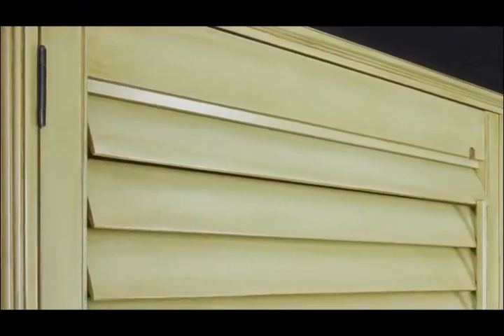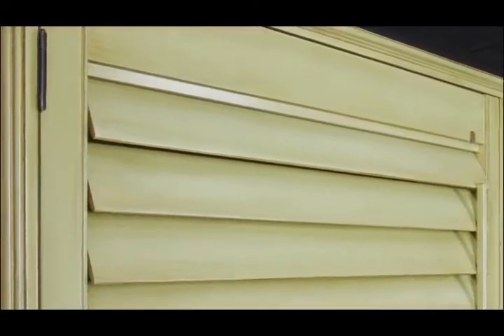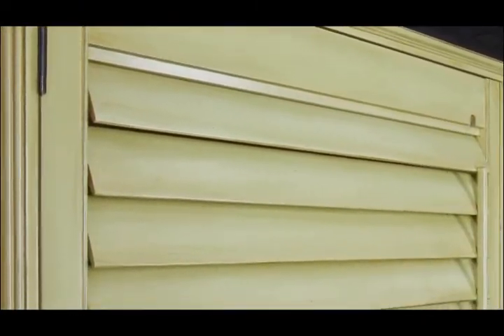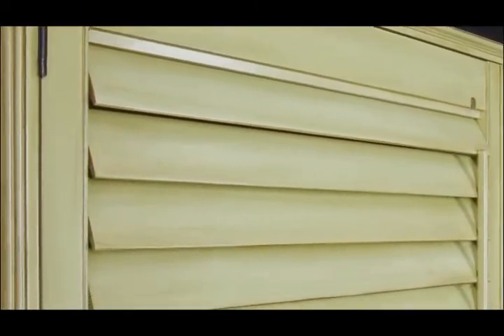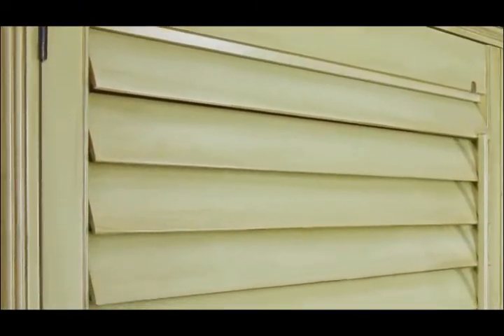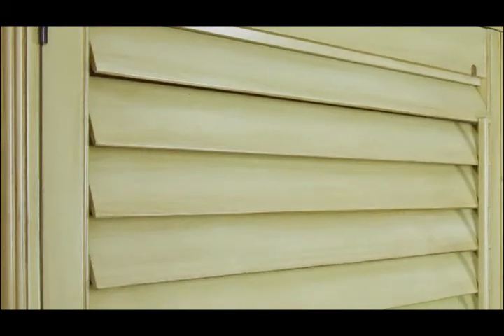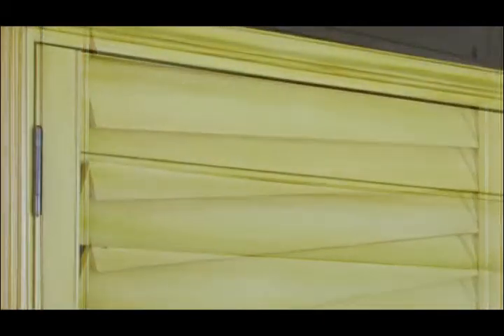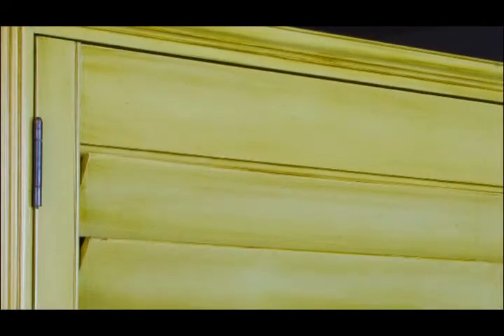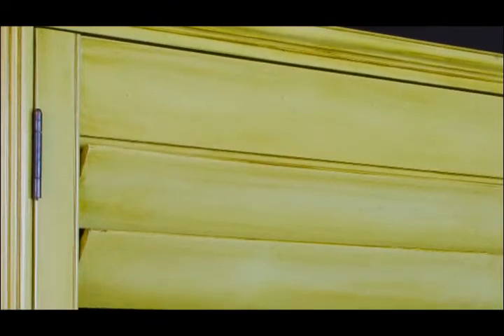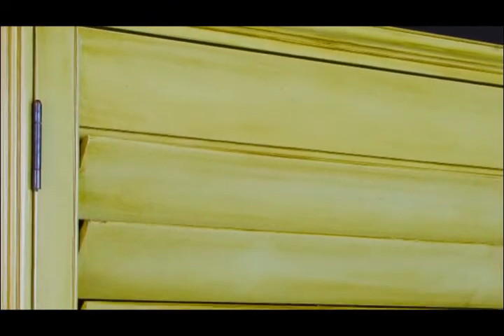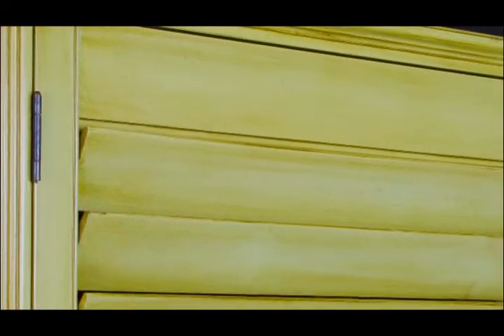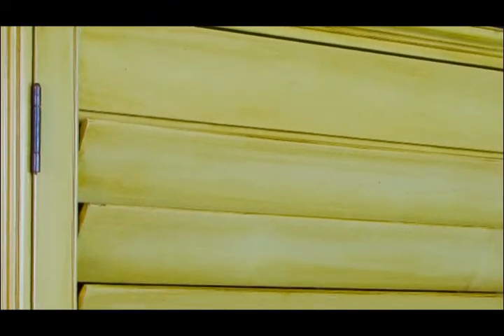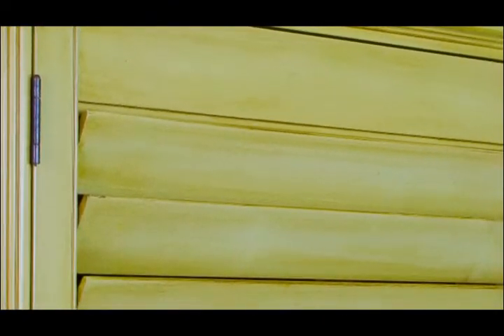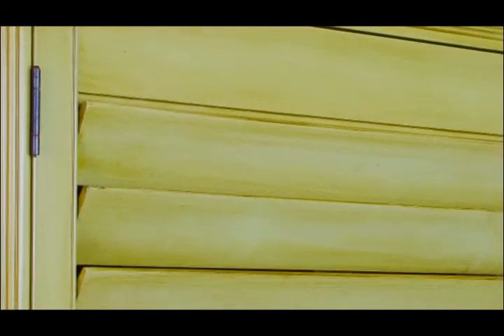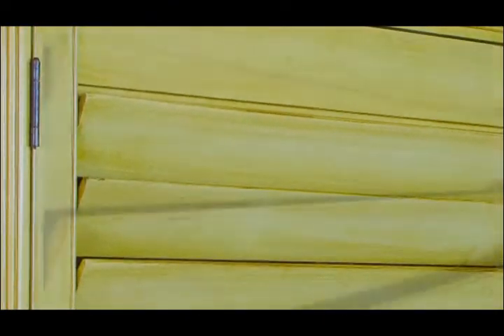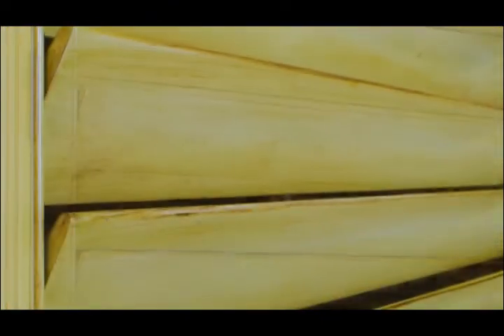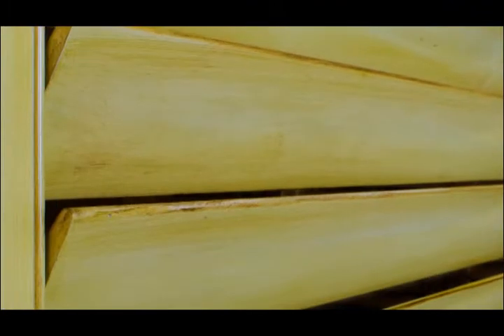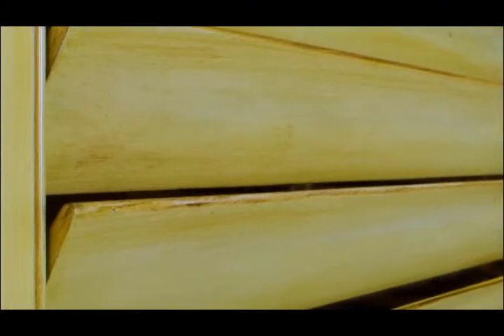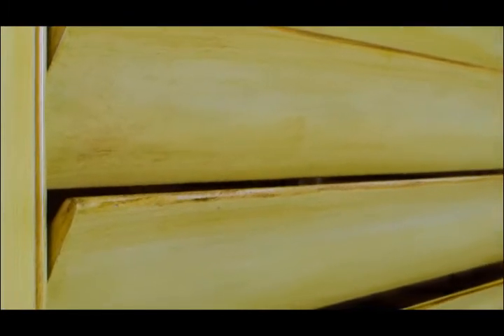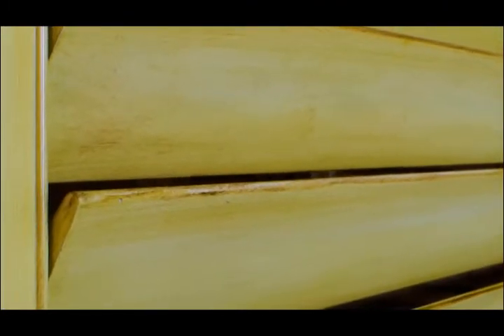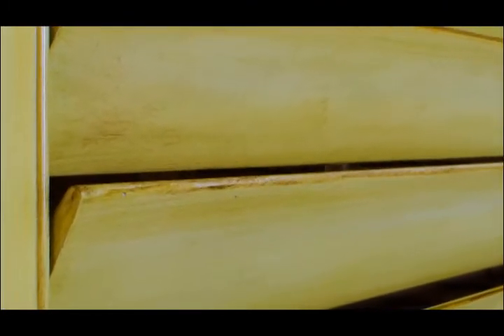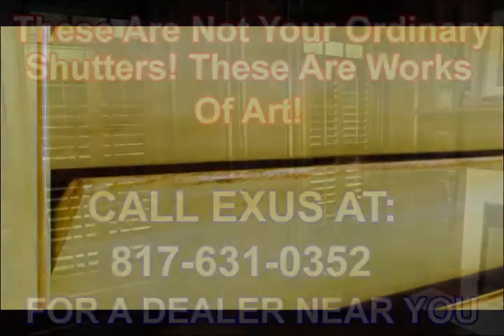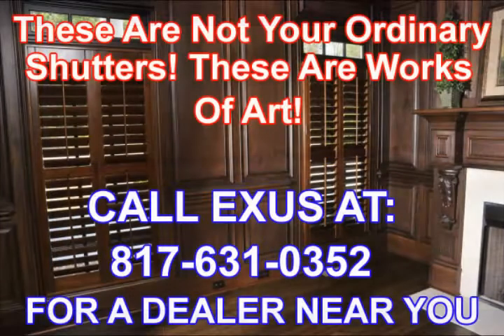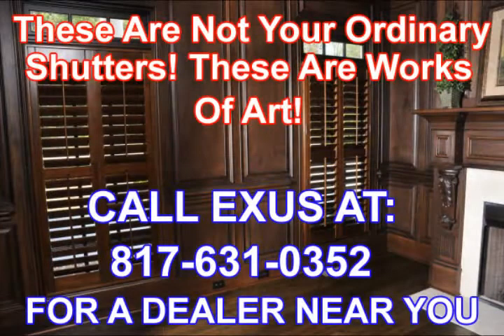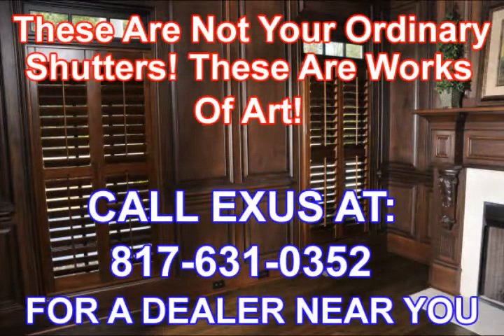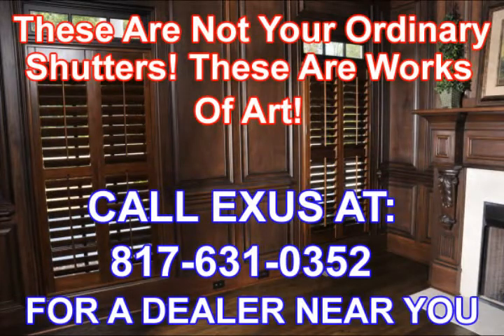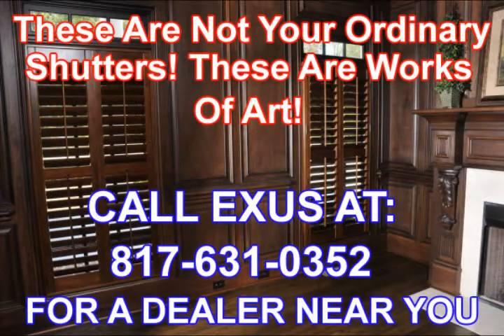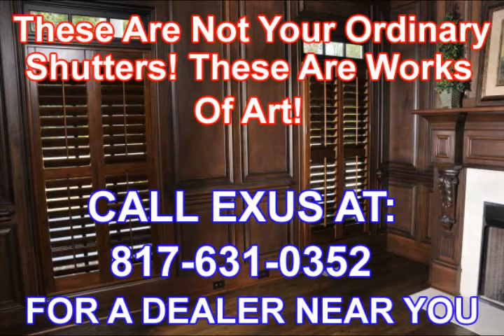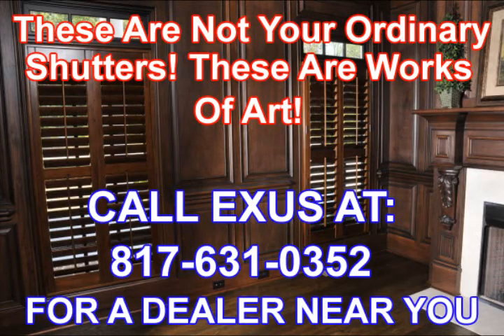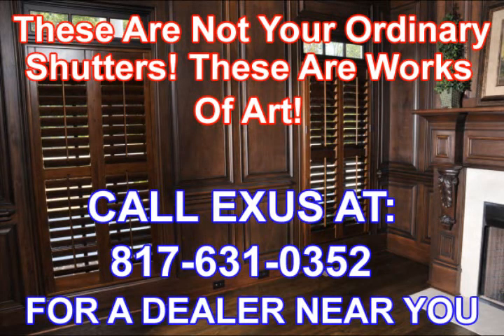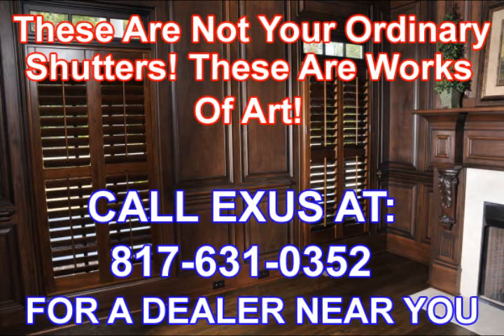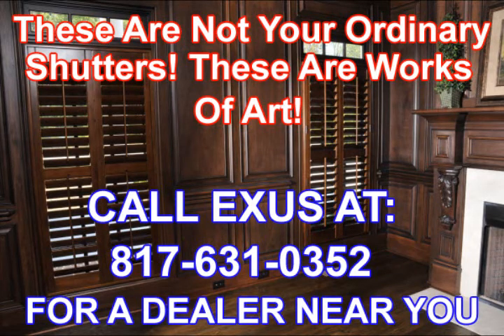To find a distributor near you, give us a call or fill out the form on our website. Our goal is to have you feeling so glad that you've found Exus Shutters, and we look forward to serving you. Thank you very much.